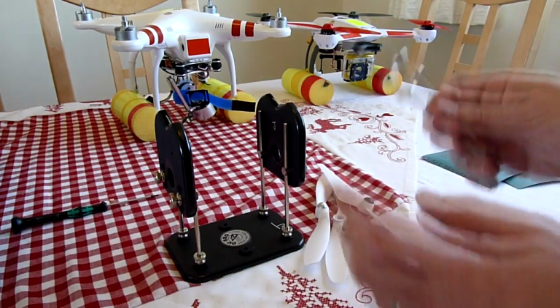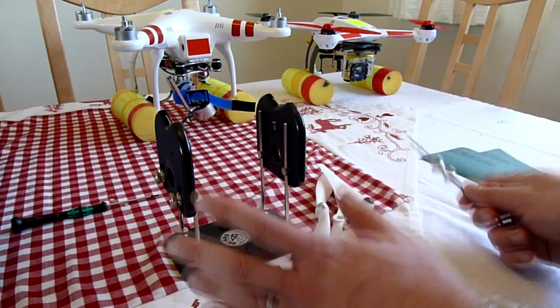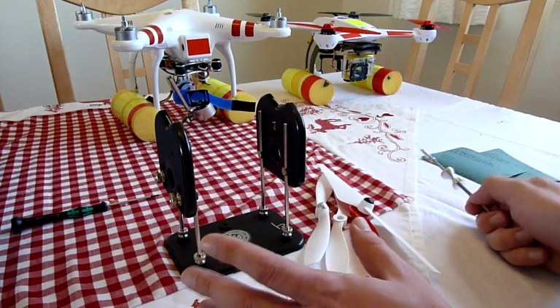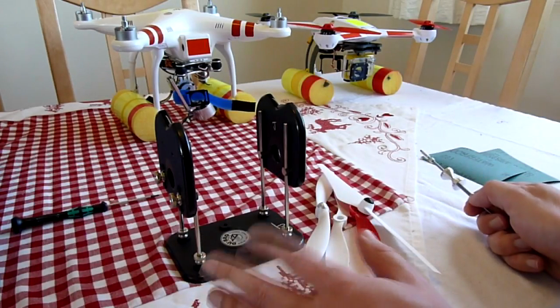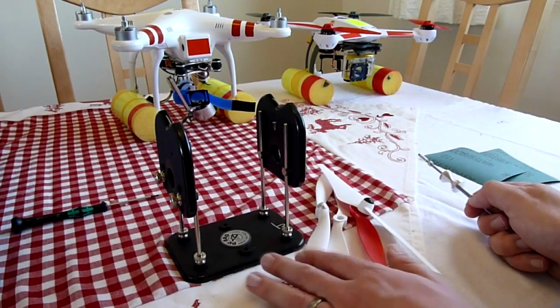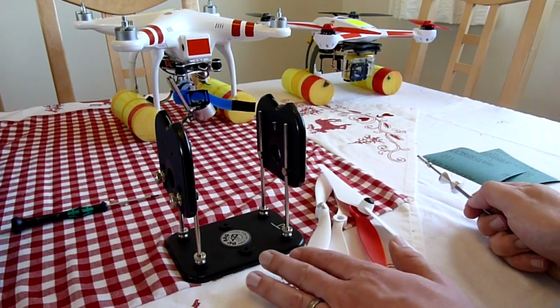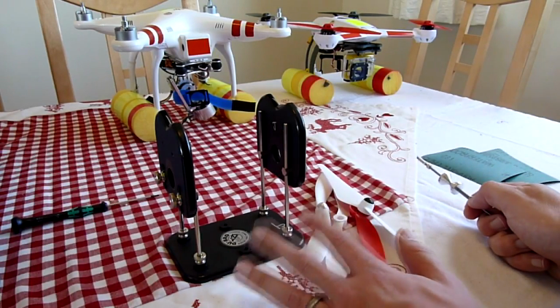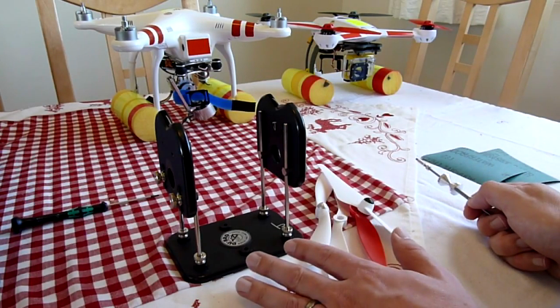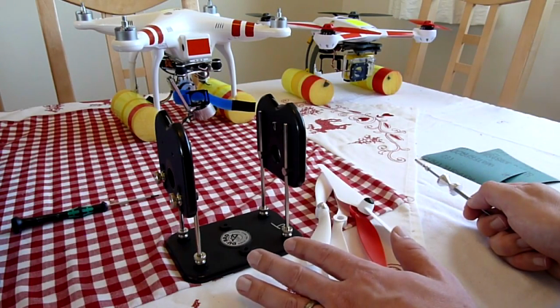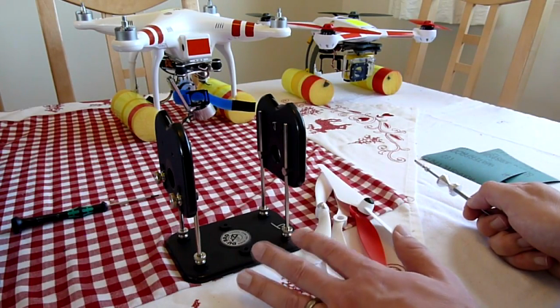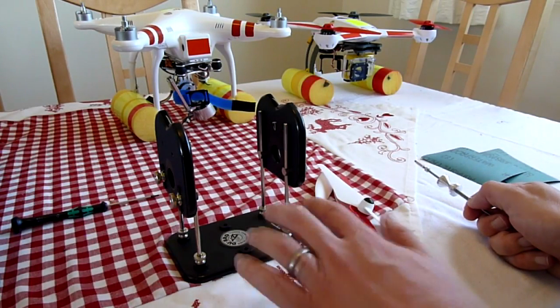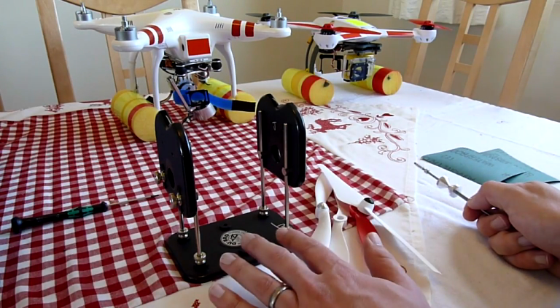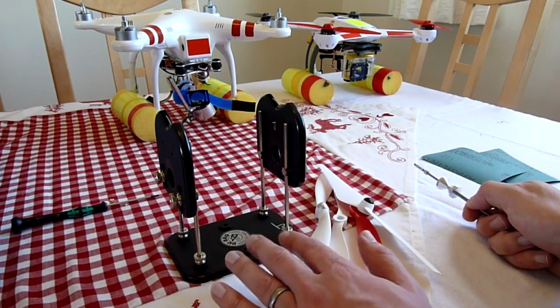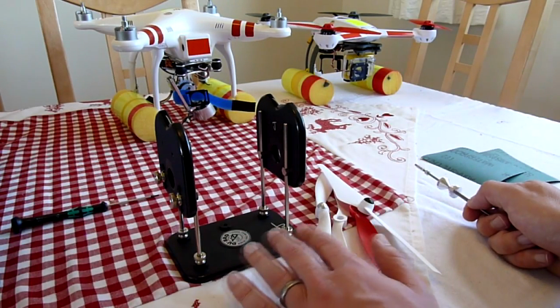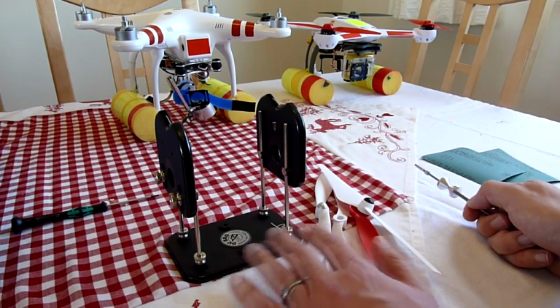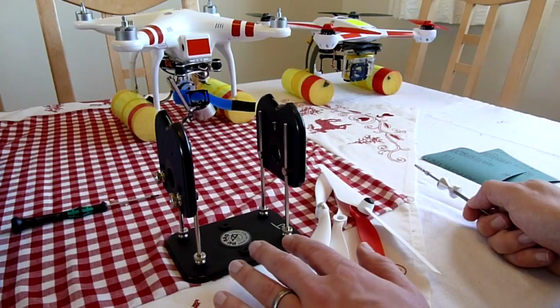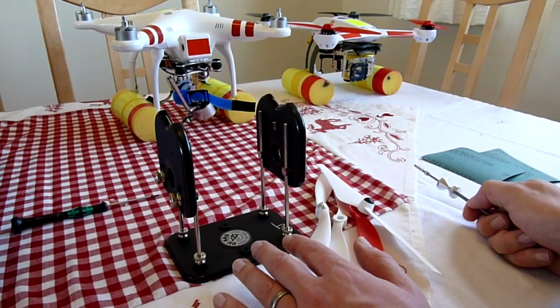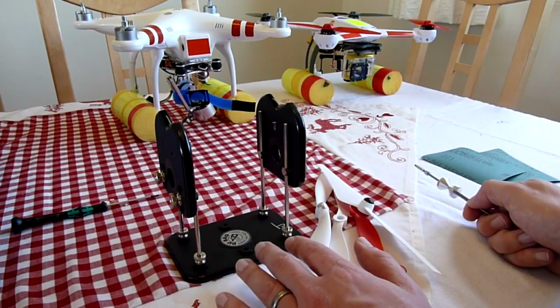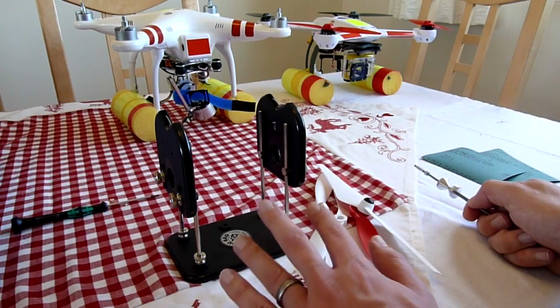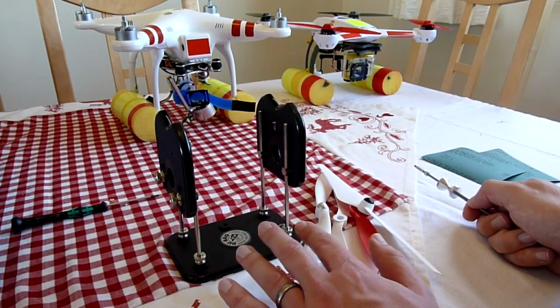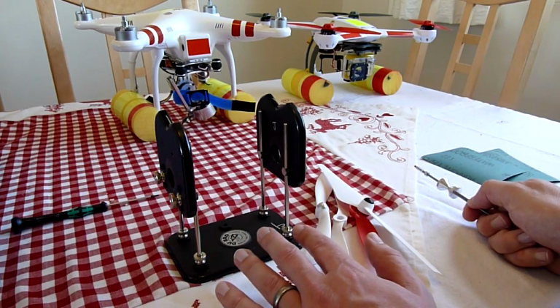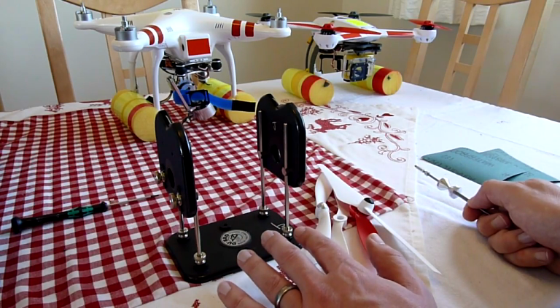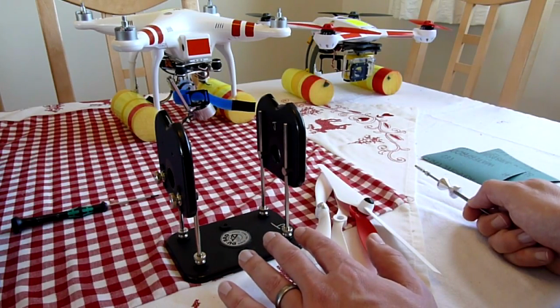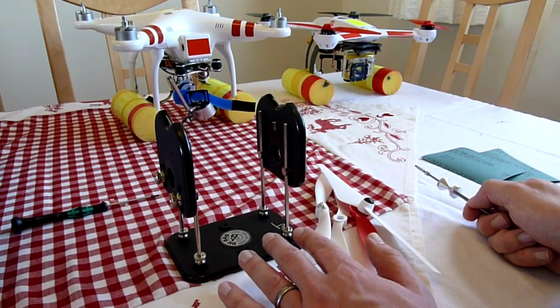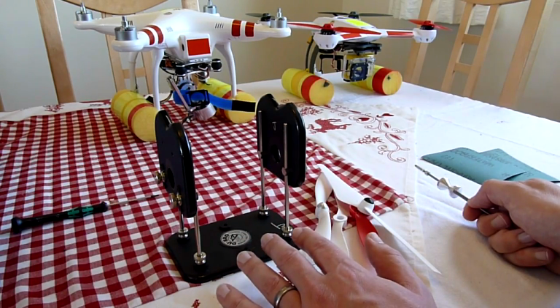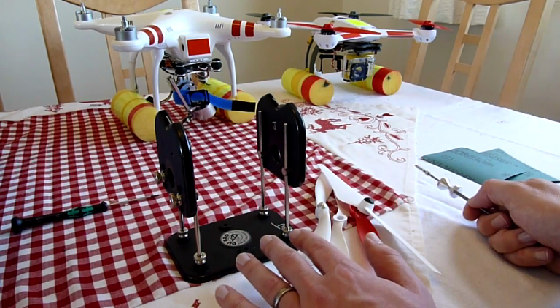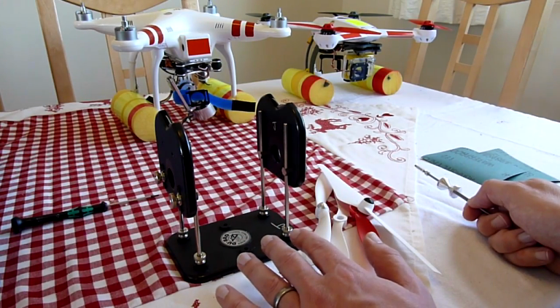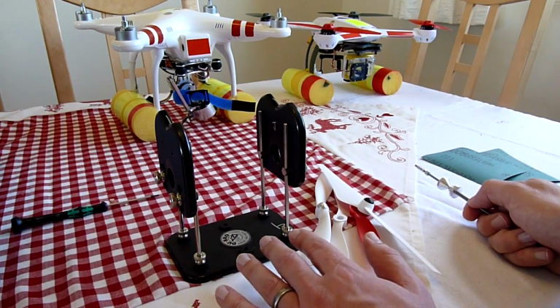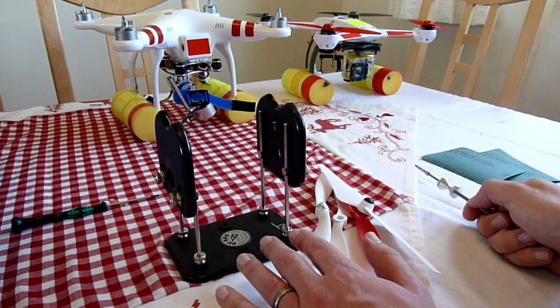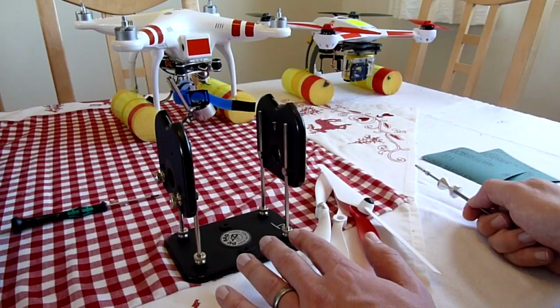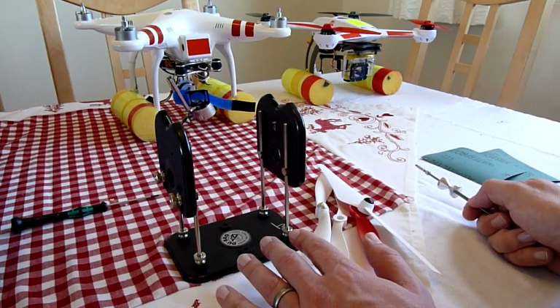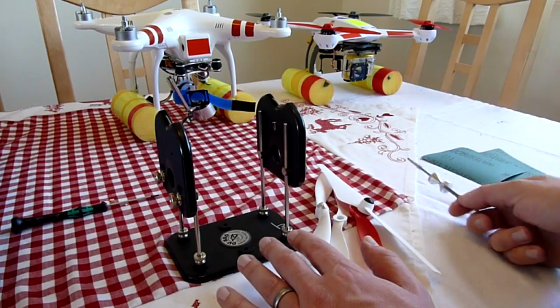I balance all propellers on a DuBro prop balancer — I think it's the best one. I've bought cheap ones before and I've thrown them all in the bin, so to me it's less expensive to buy a better one in the first place.